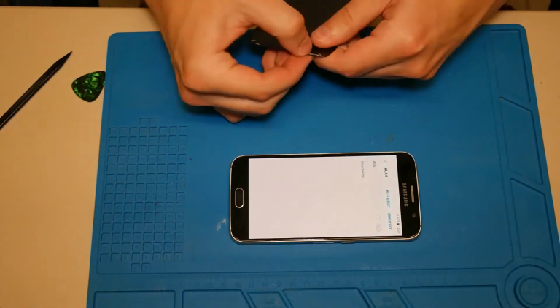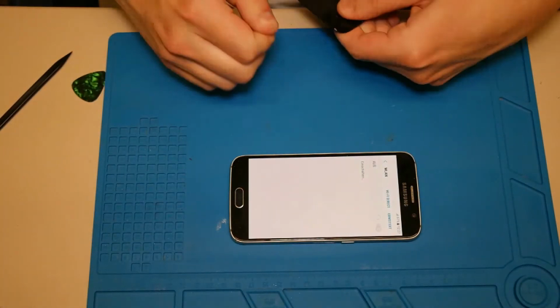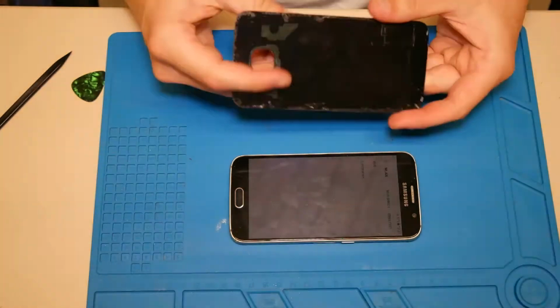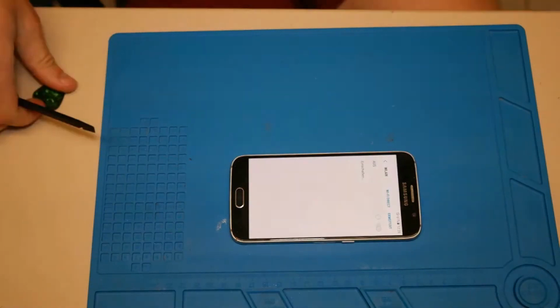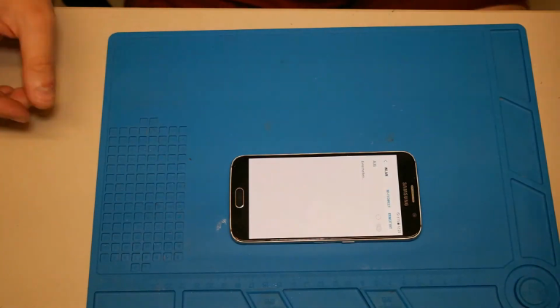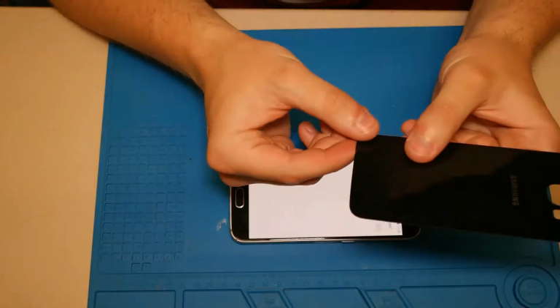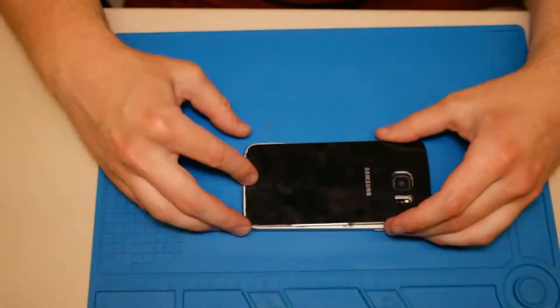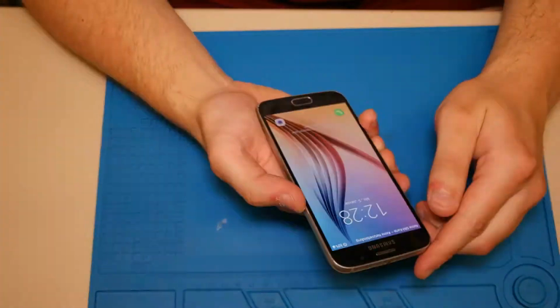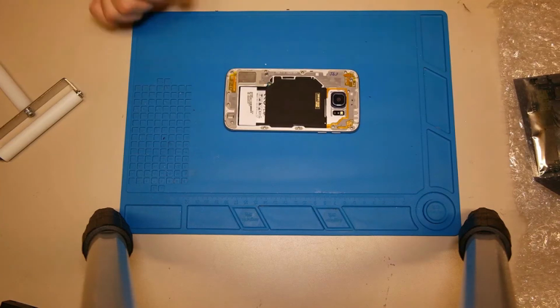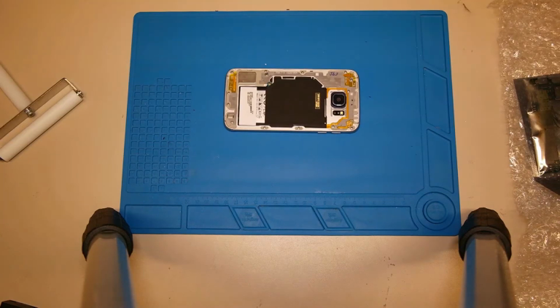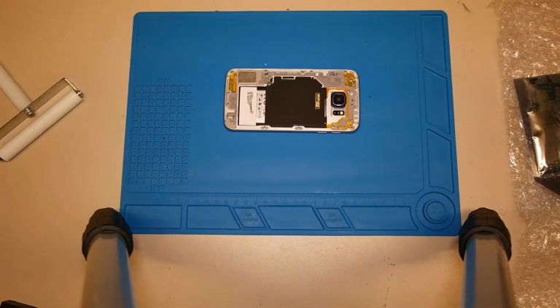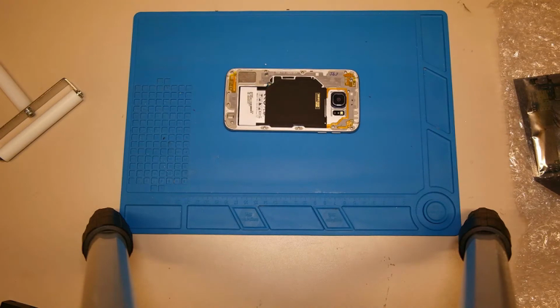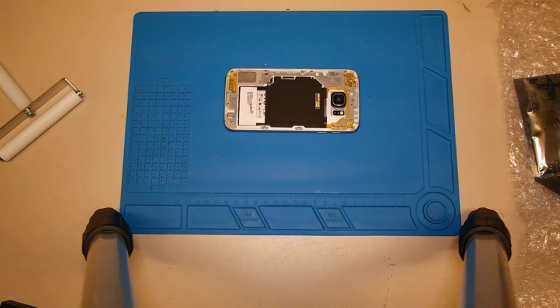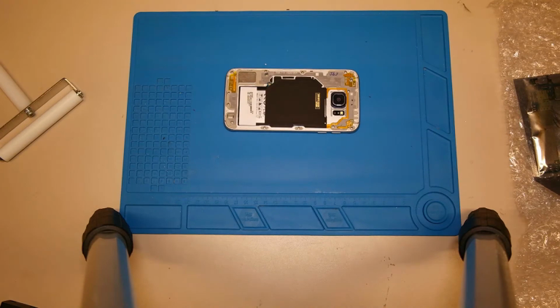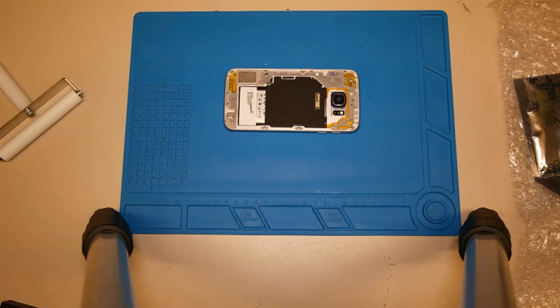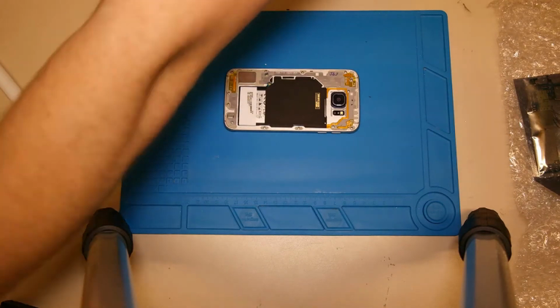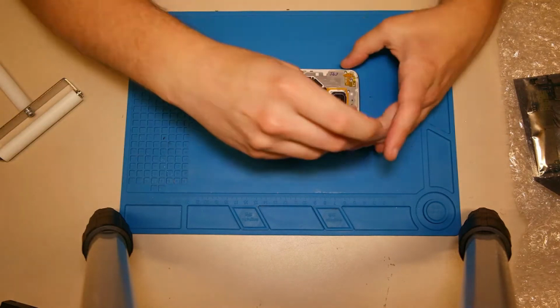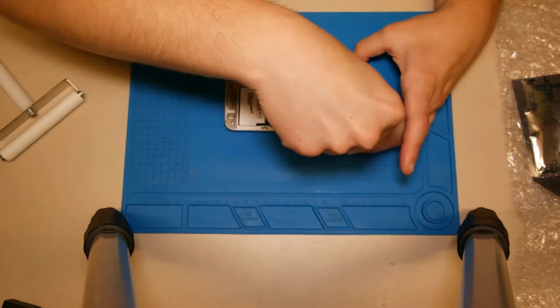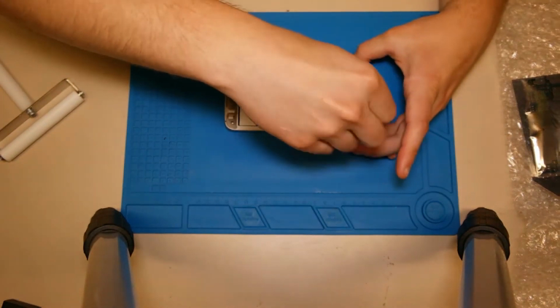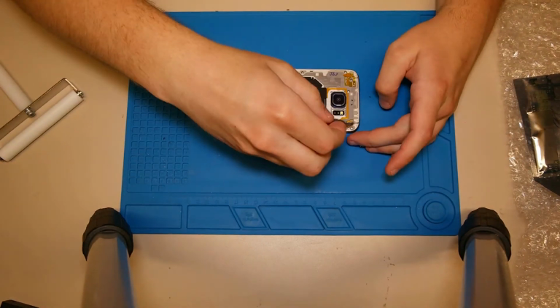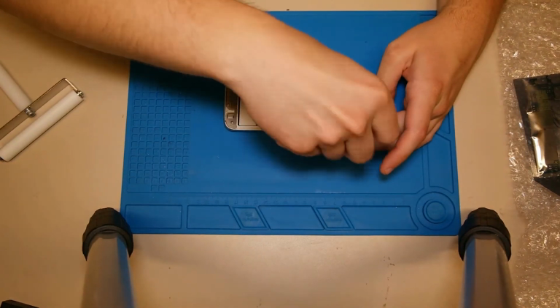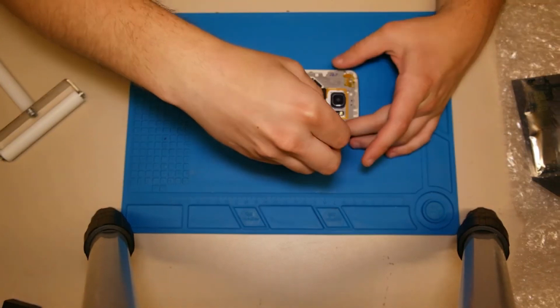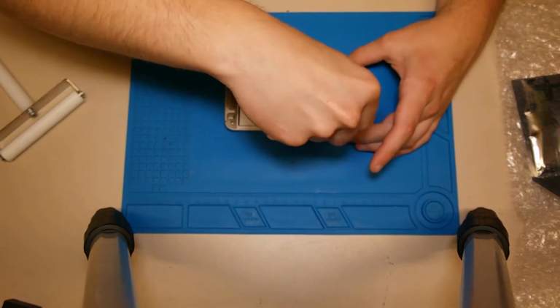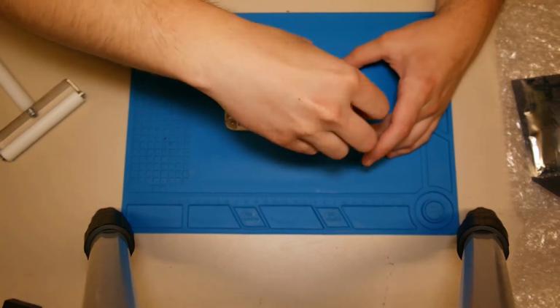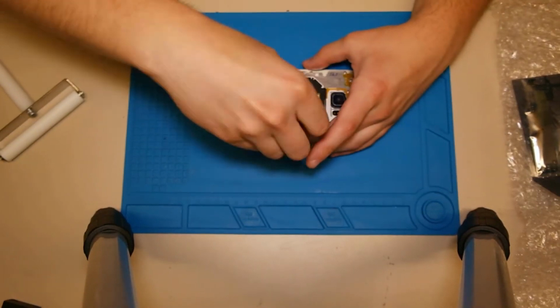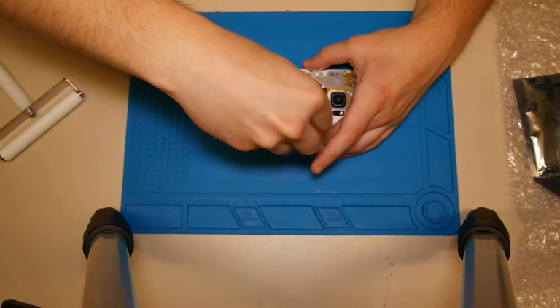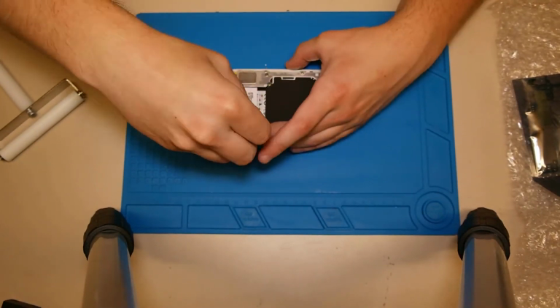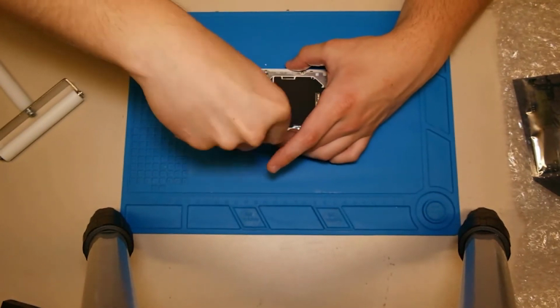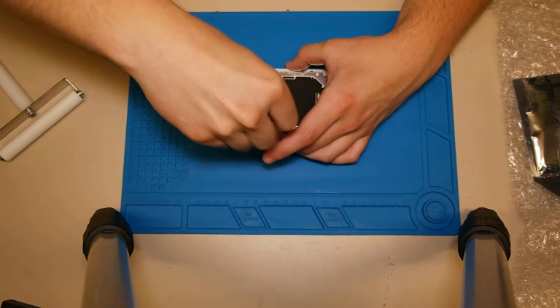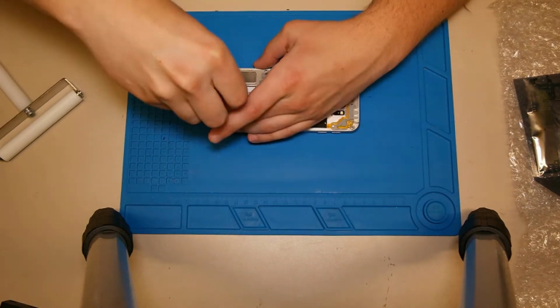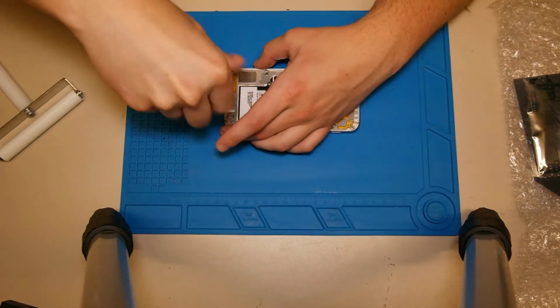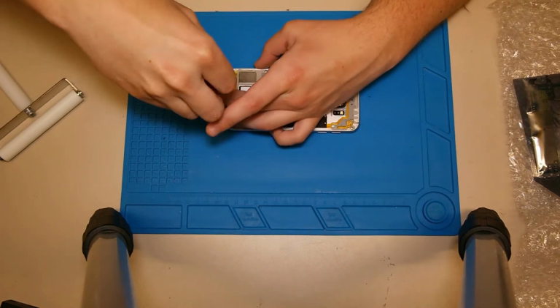Then we need to remove the foam cavity — the glue is only at the bottom frame. After that we need to remove the back assist and then remove the screws of the new handle.